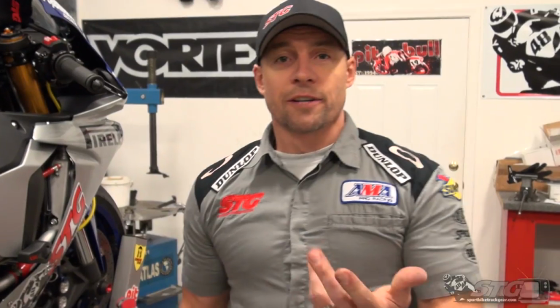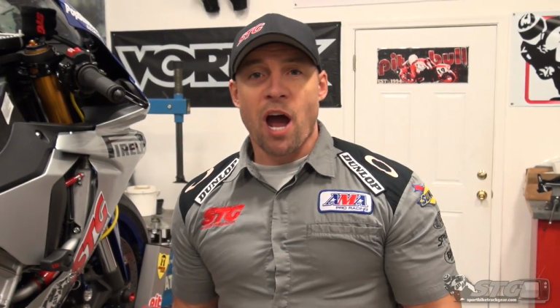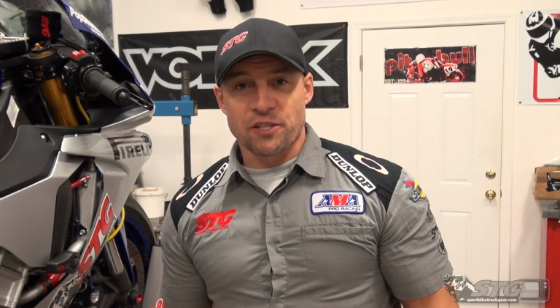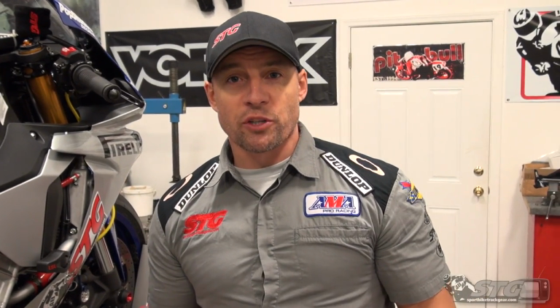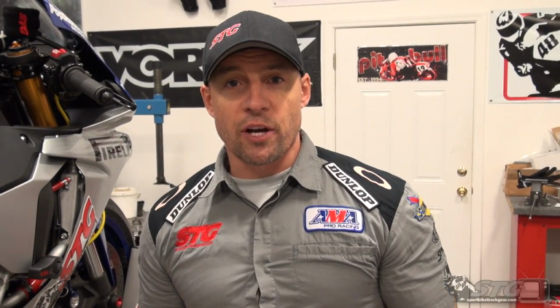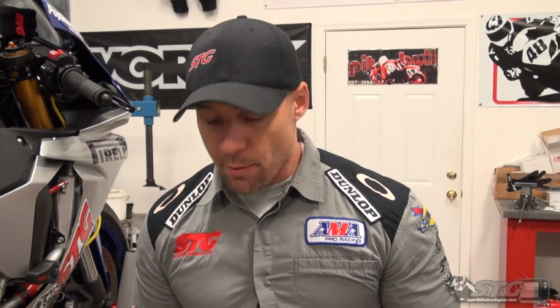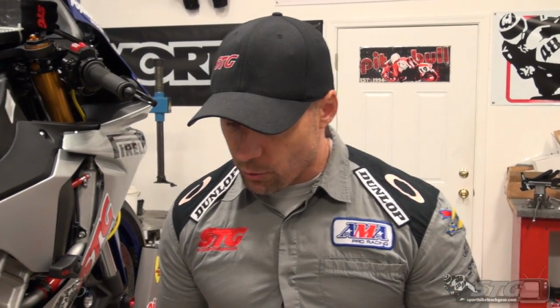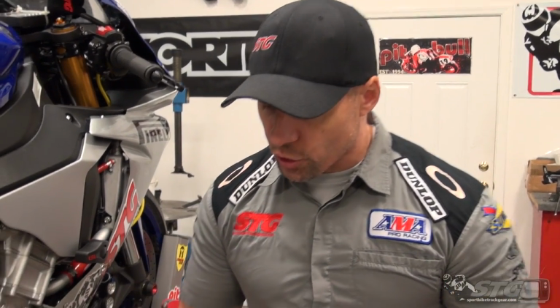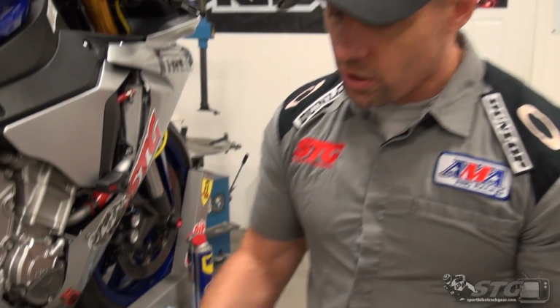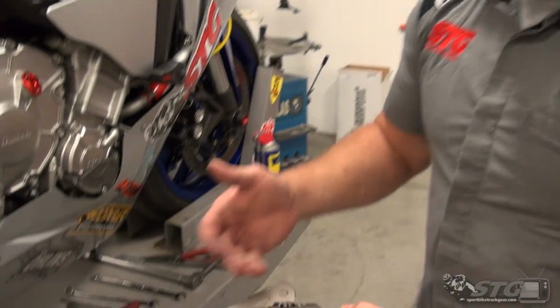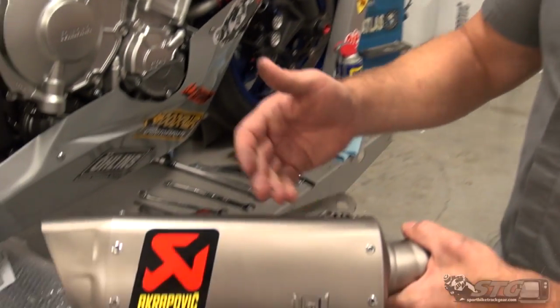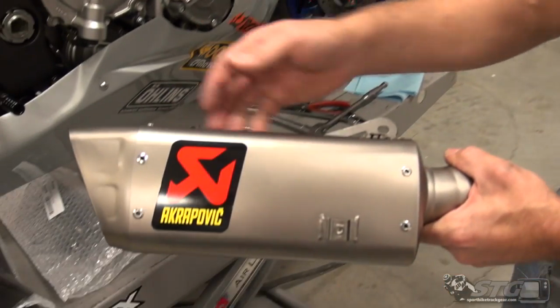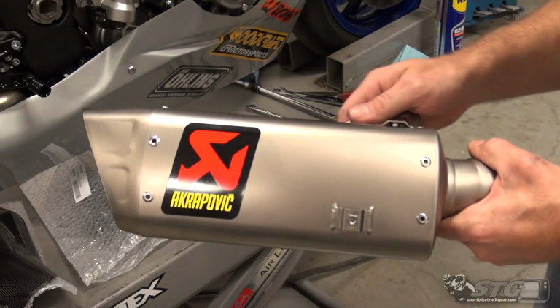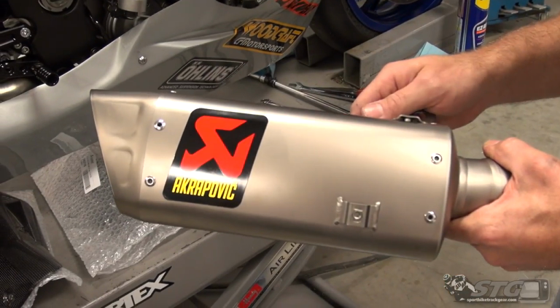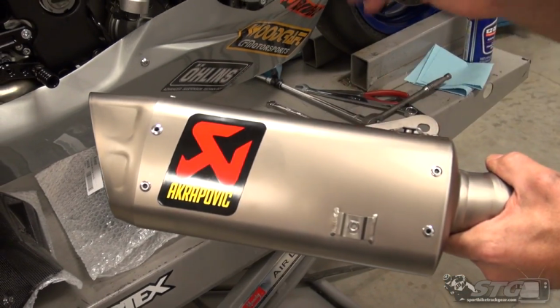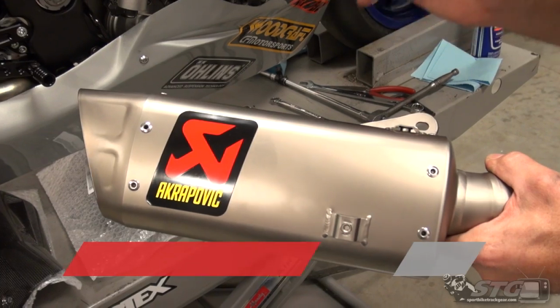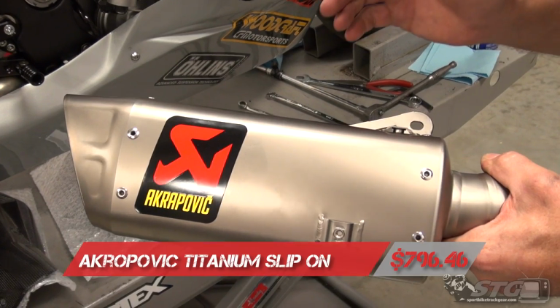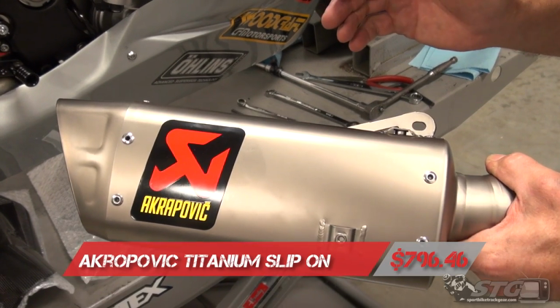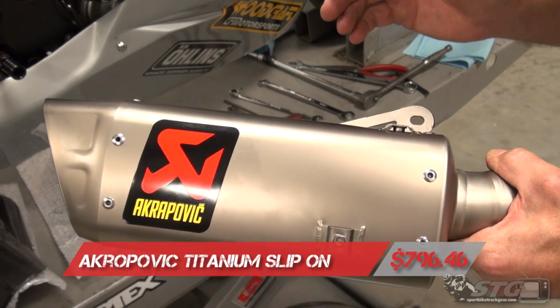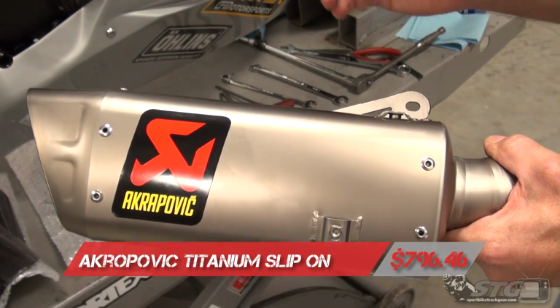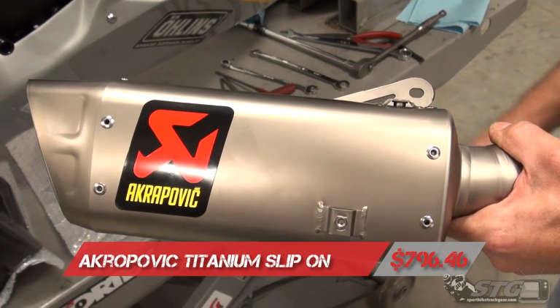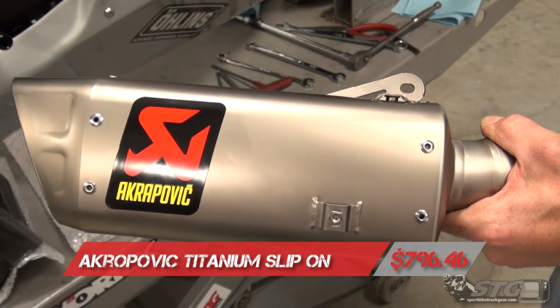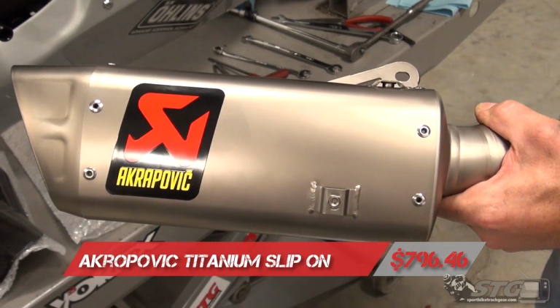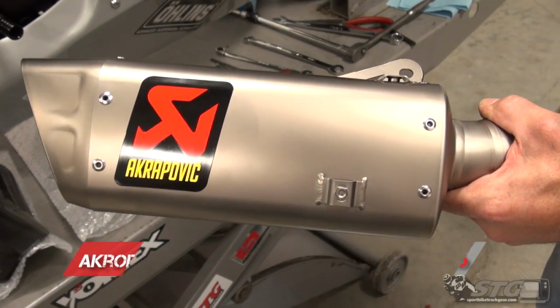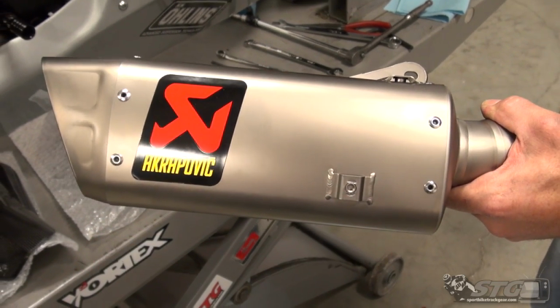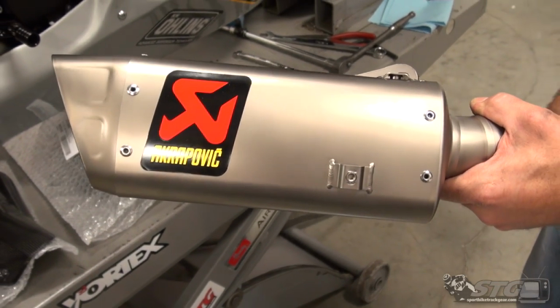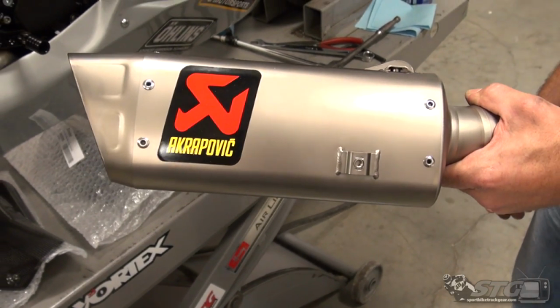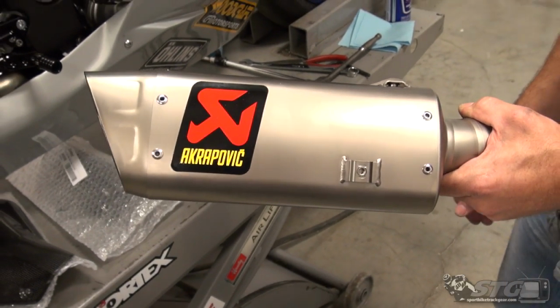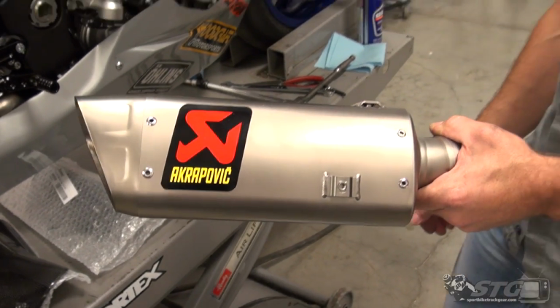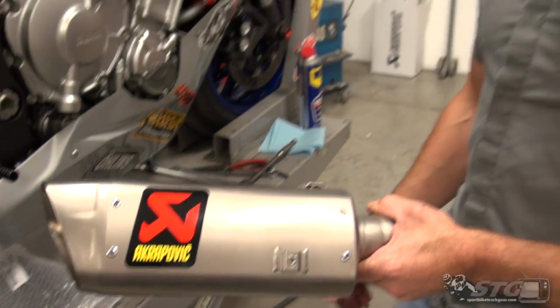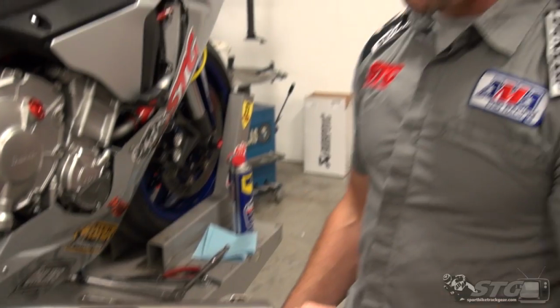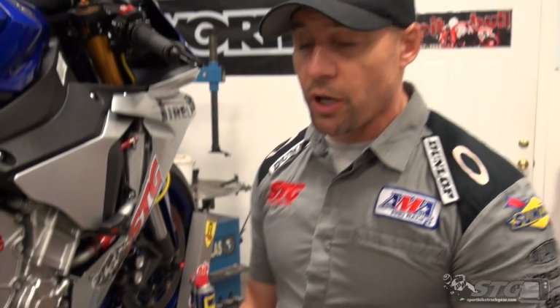Hi, I'm Brian Vance, Sportpiketrackier.com, and today we're going to do an install of the Akrapovic 3.25 exhaust system on our 2015 Yamaha YZF-R1 STG project bike.